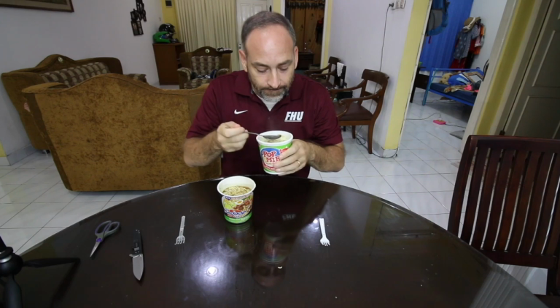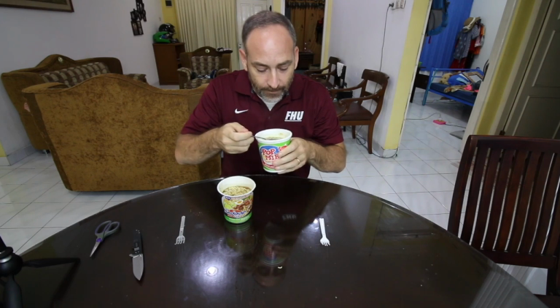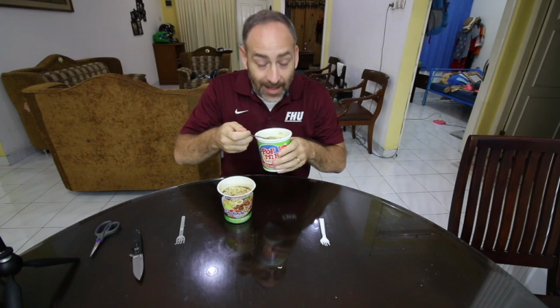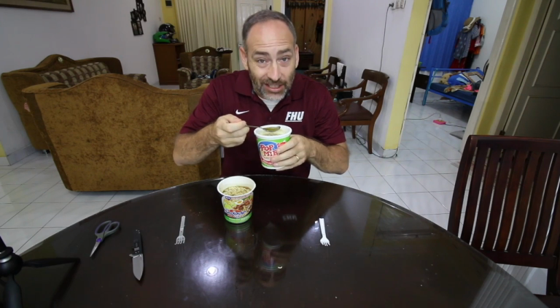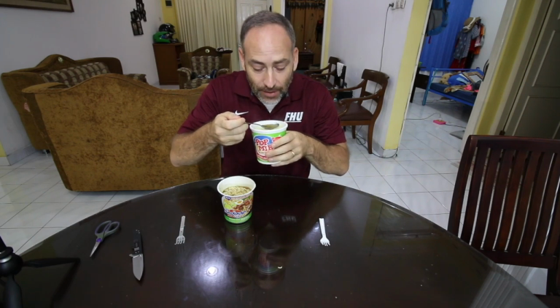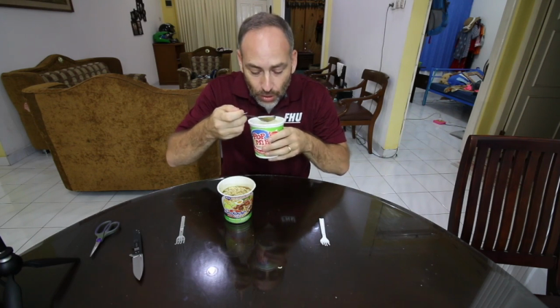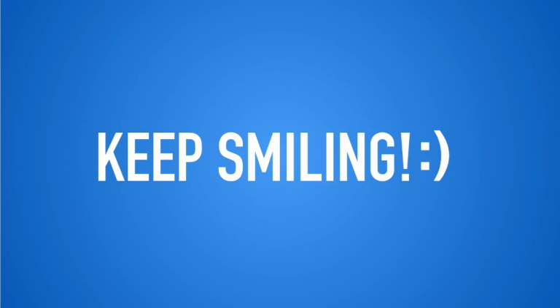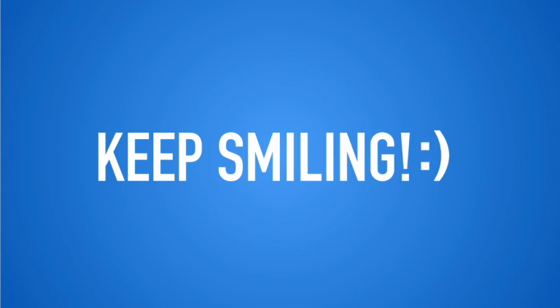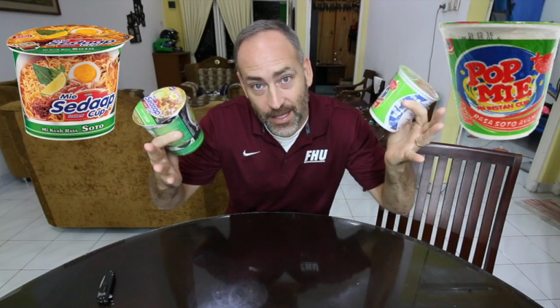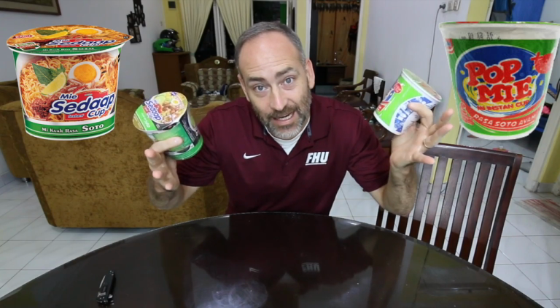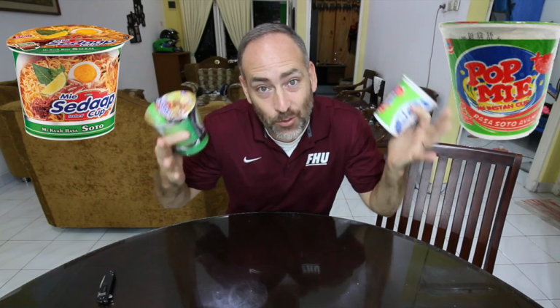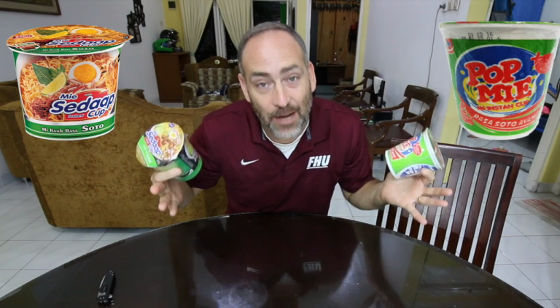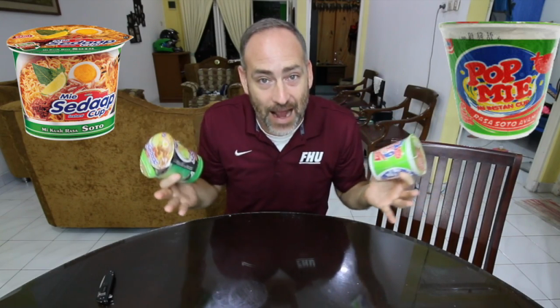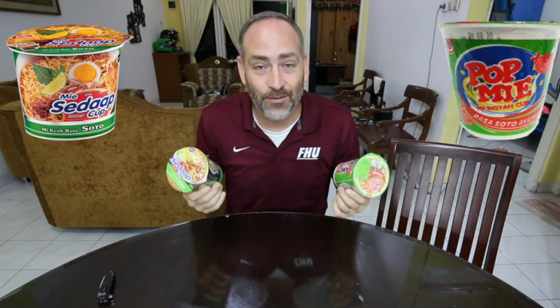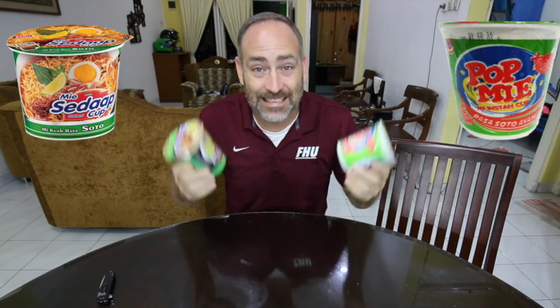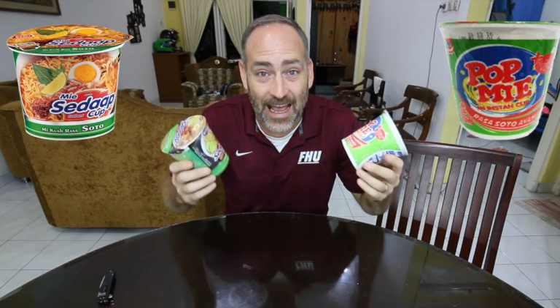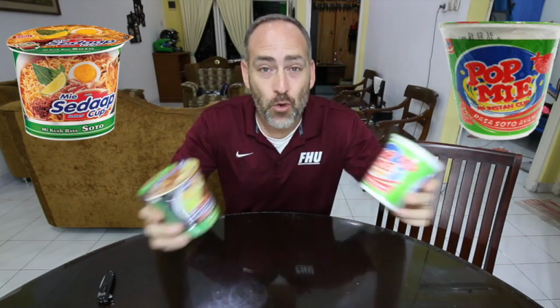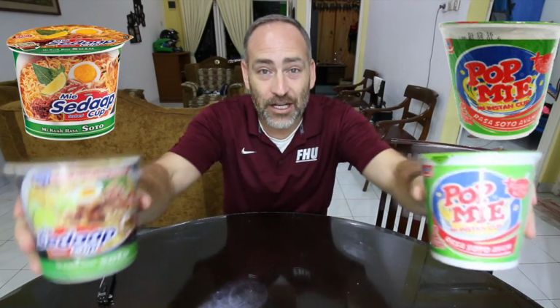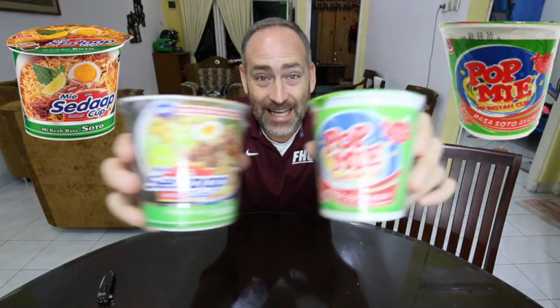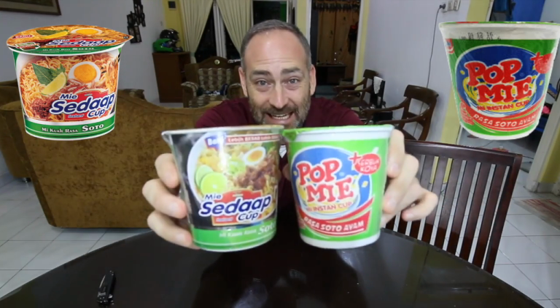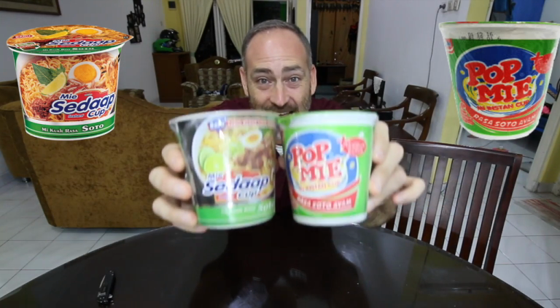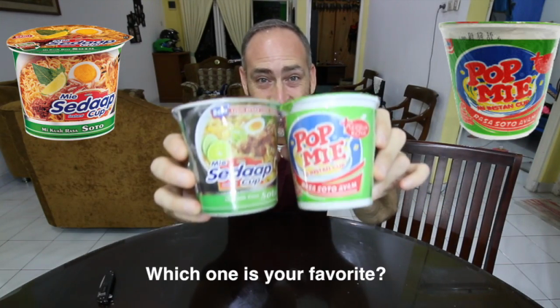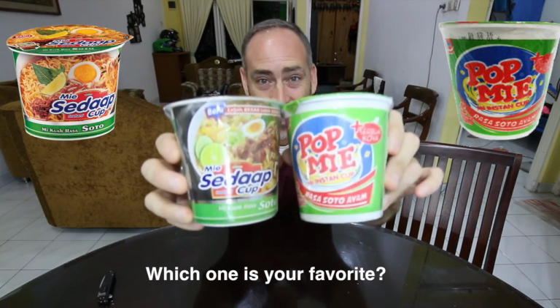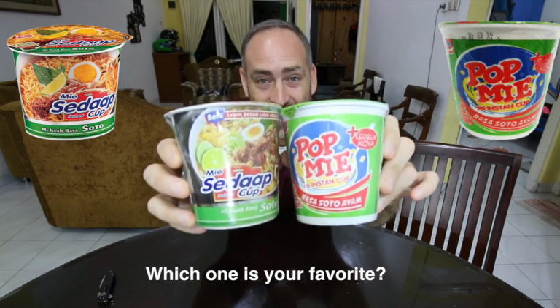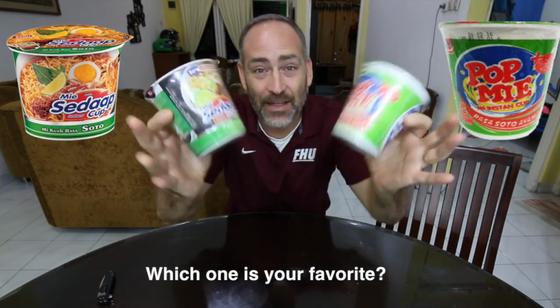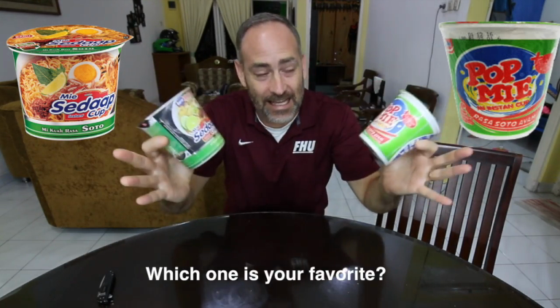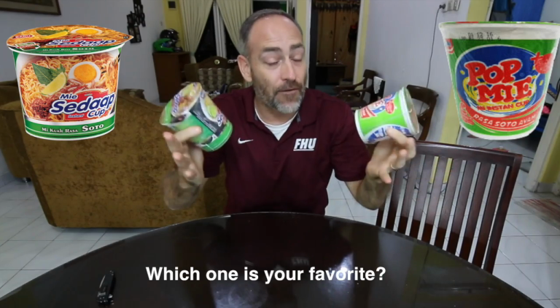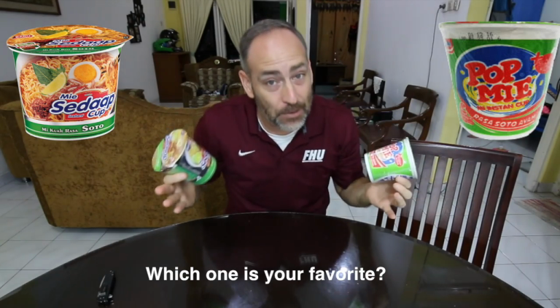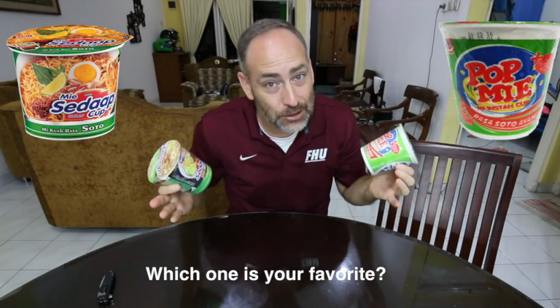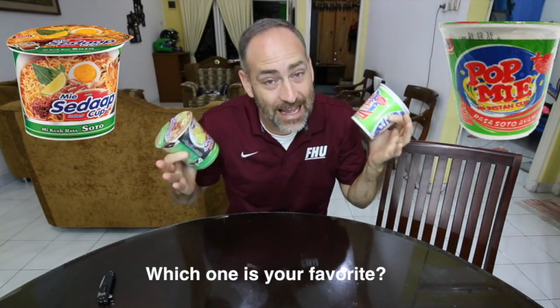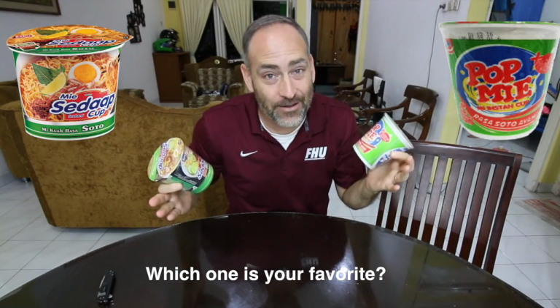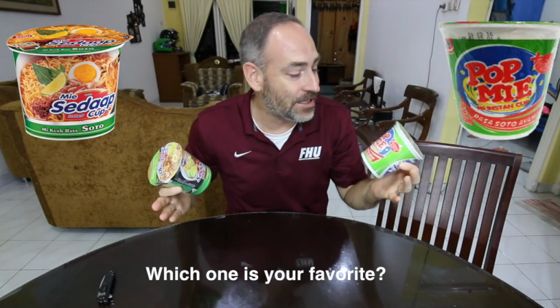Mmm, that is good flavor. Hey, good morning guys and welcome back to the vlog. Today we are going to be taste testing and comparing the kings of cup of noodle soup here in Indonesia.